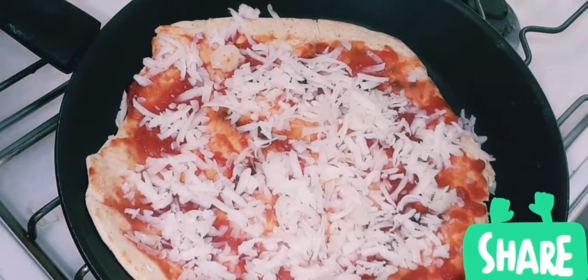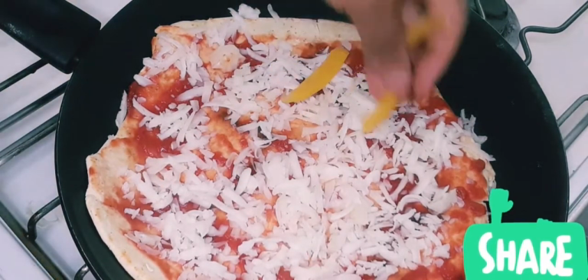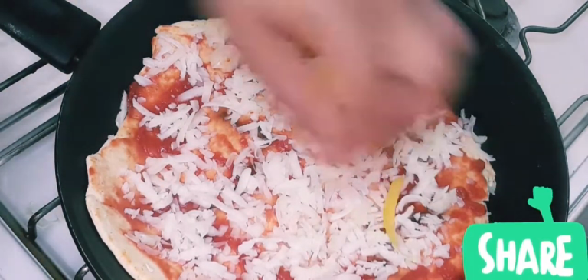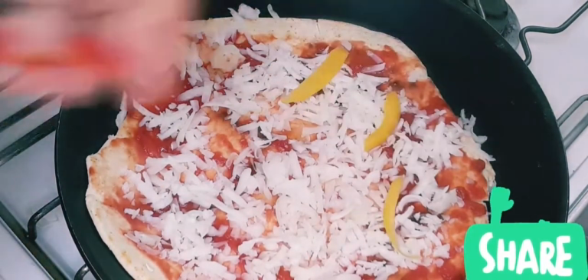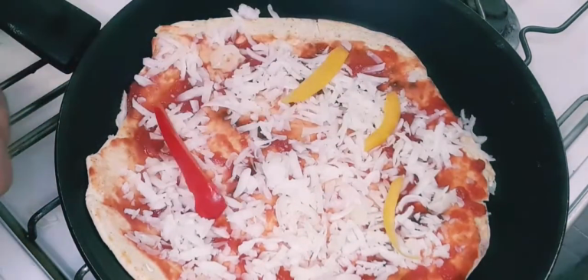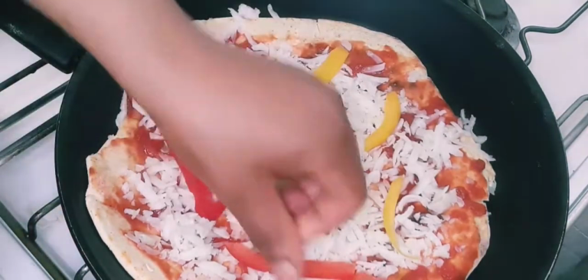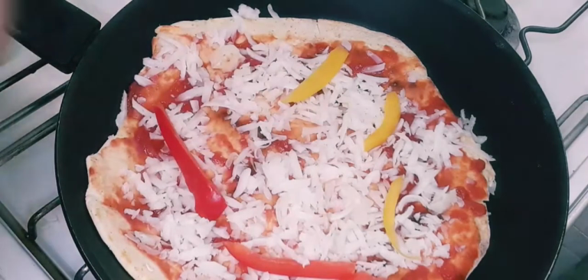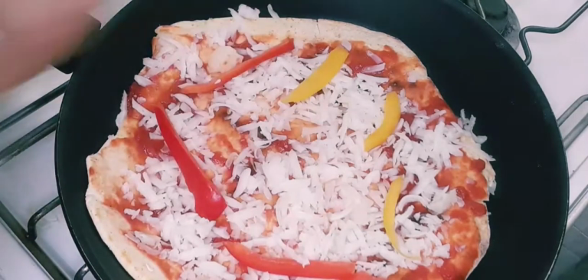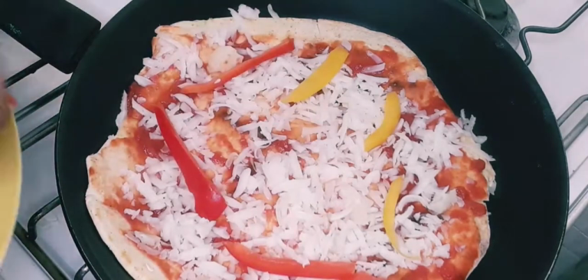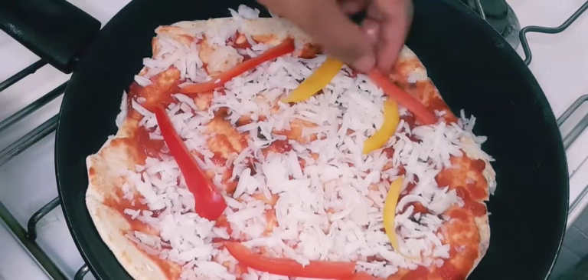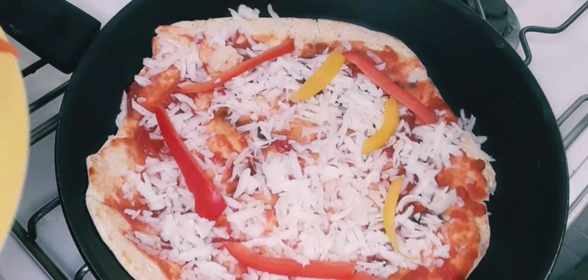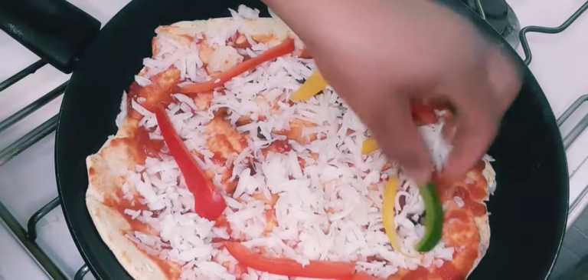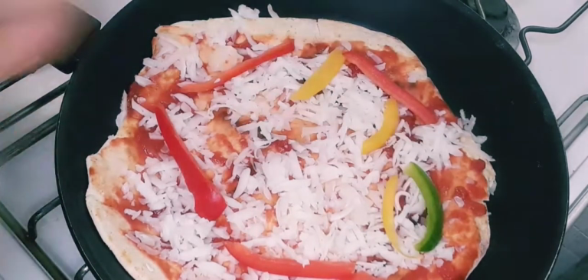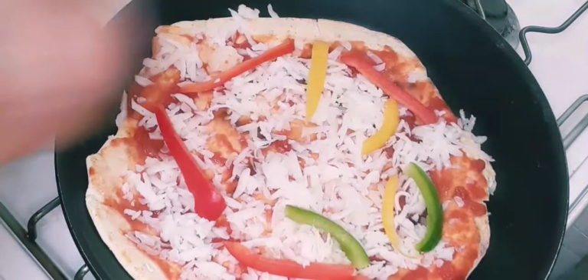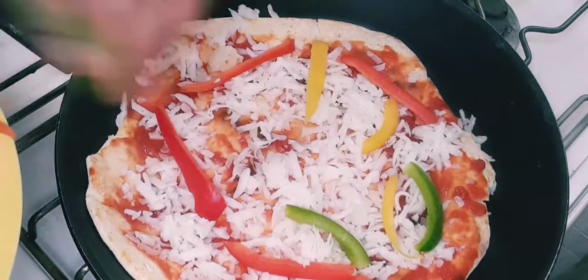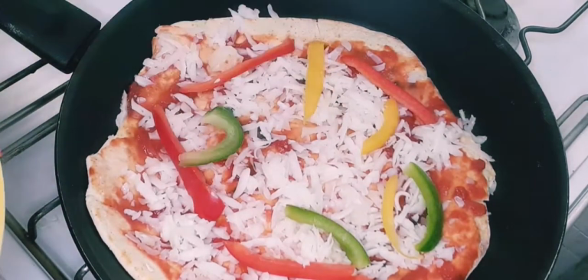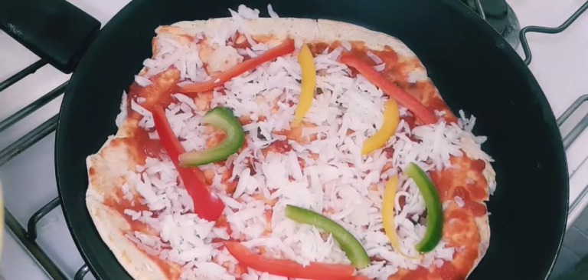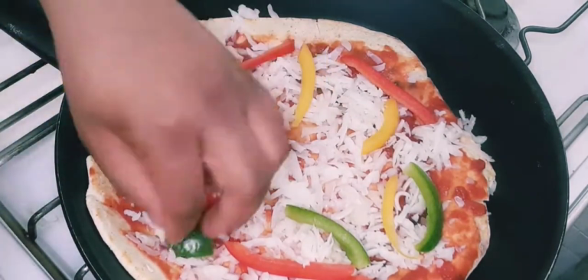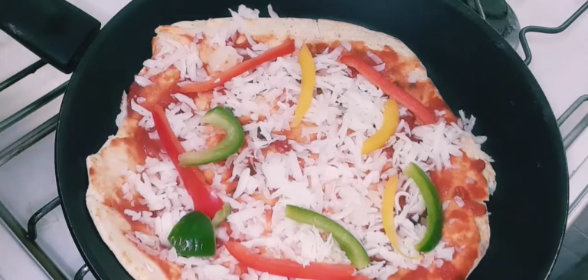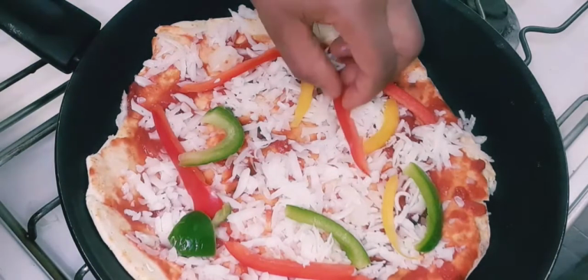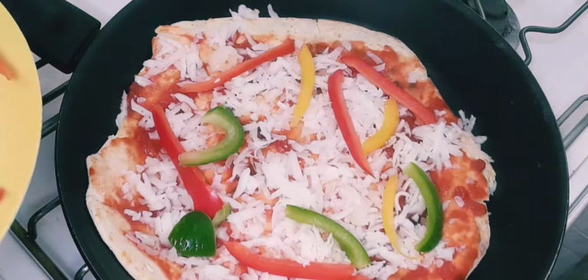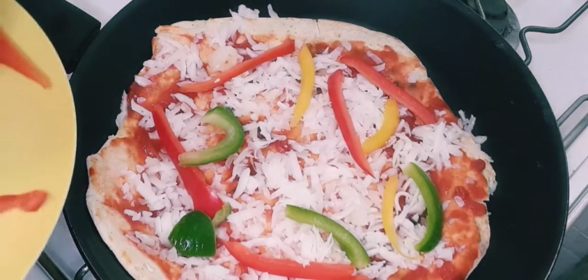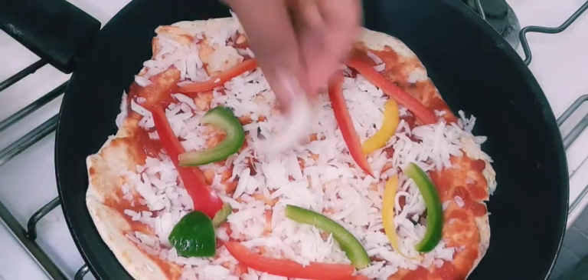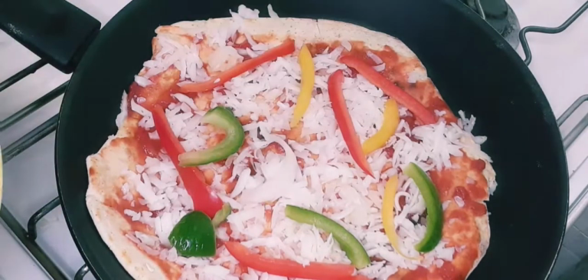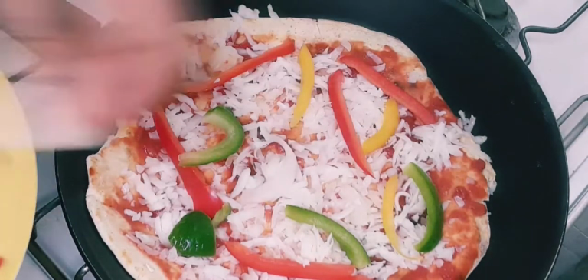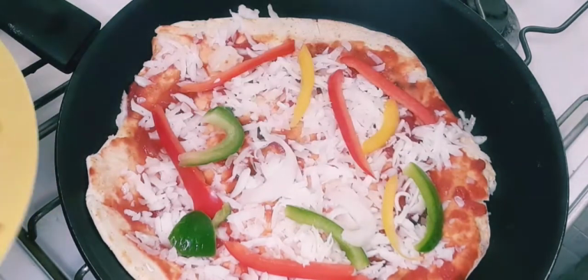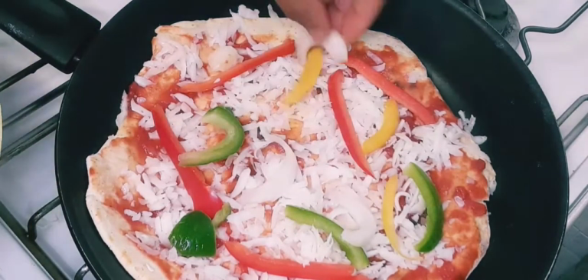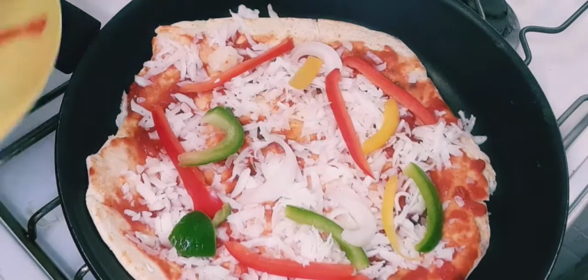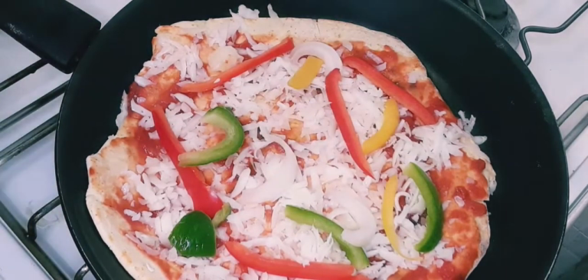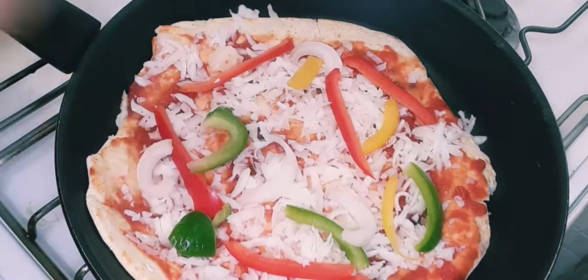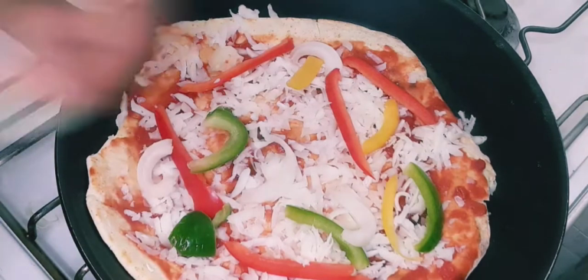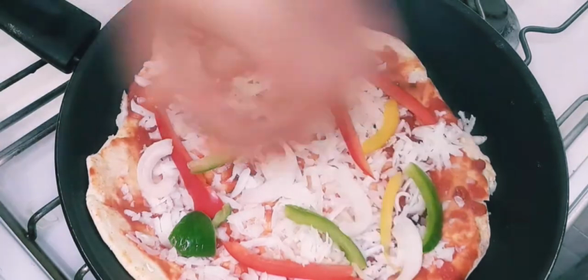After adding in the vegetables, I'll add more mozzarella on top of the vegetables. I'm going to add more mozzarella on top and leave it to cook for five minutes.